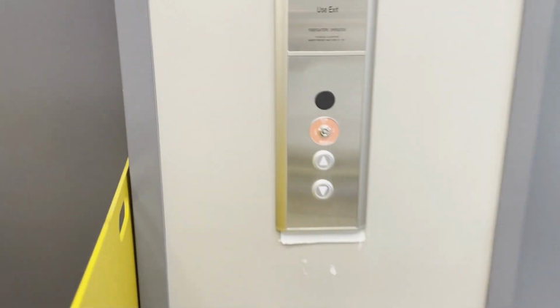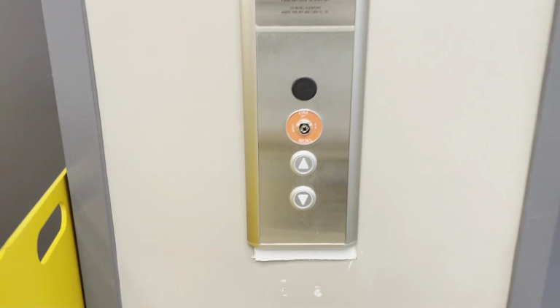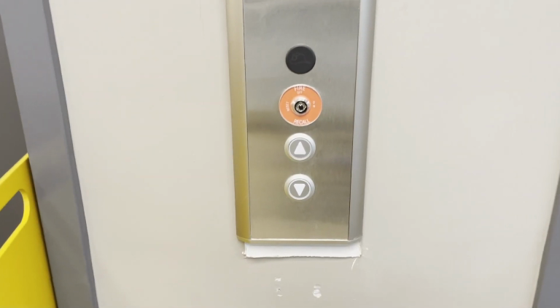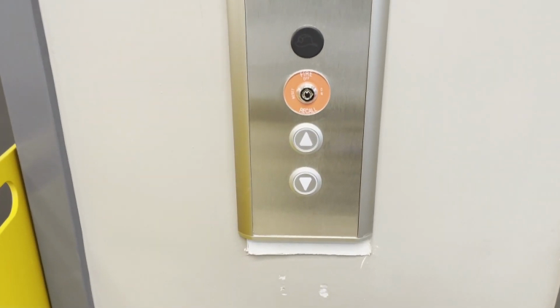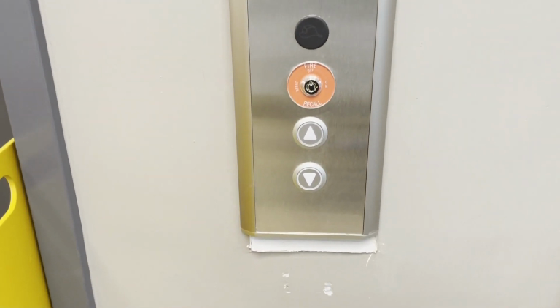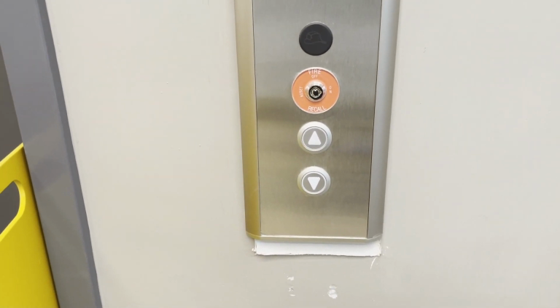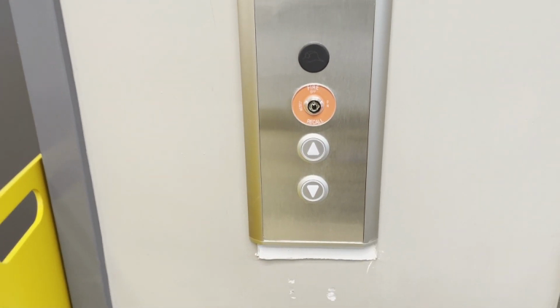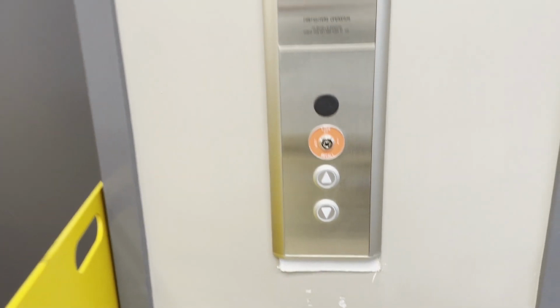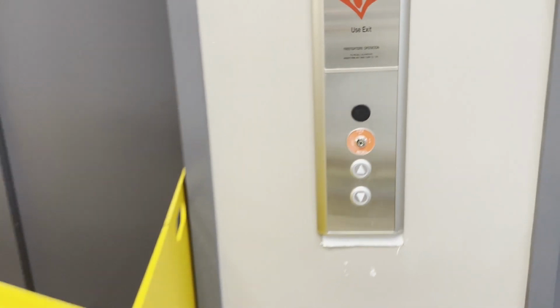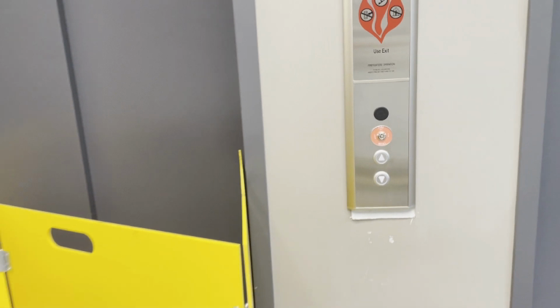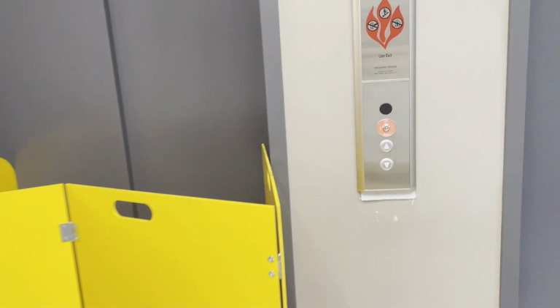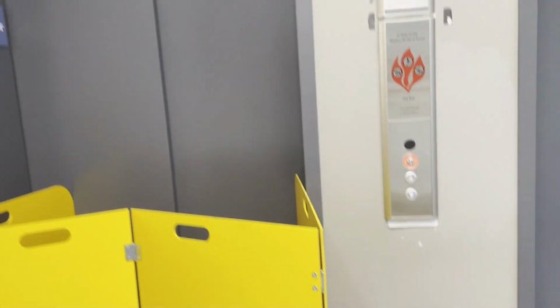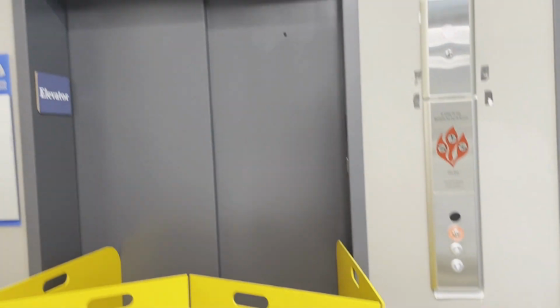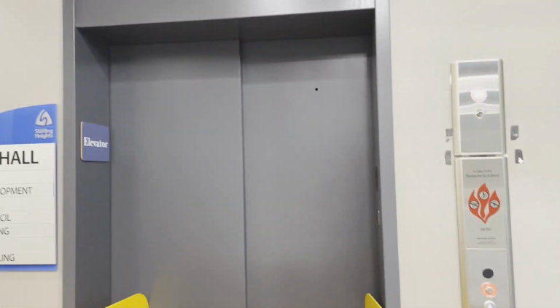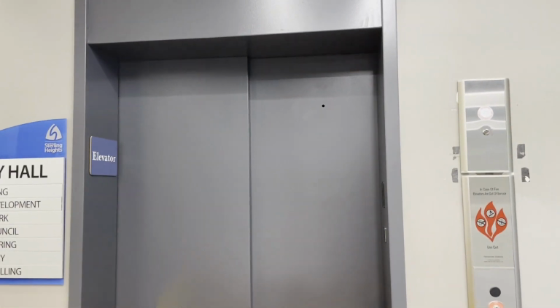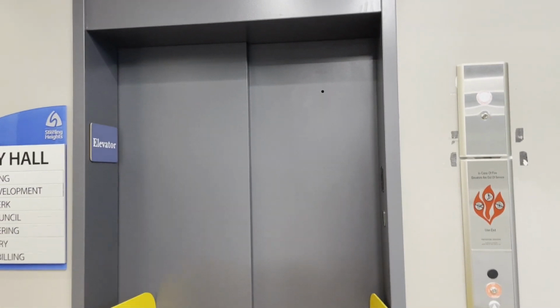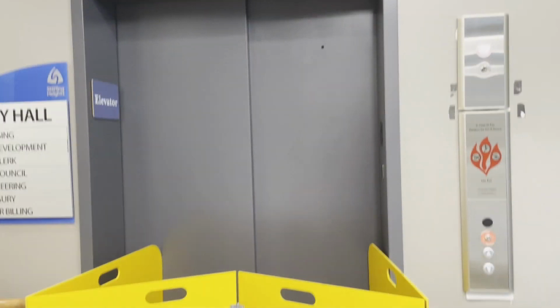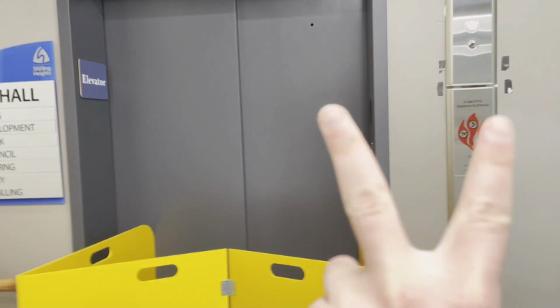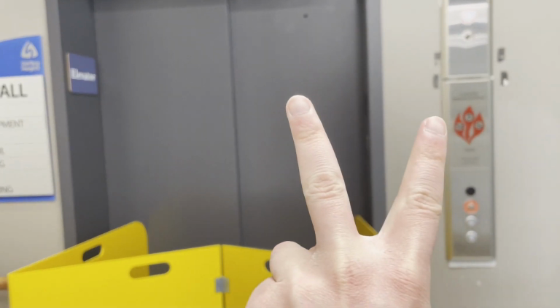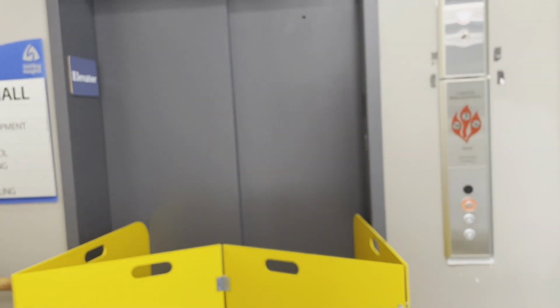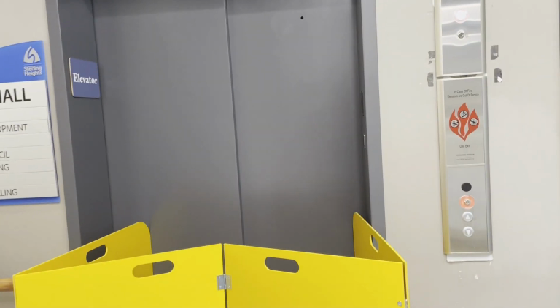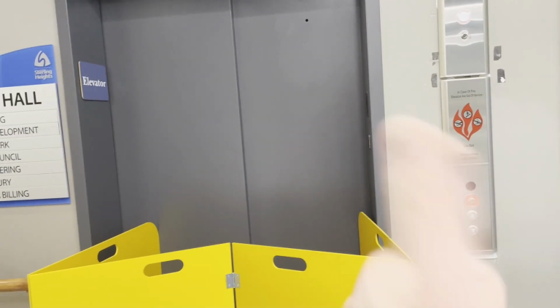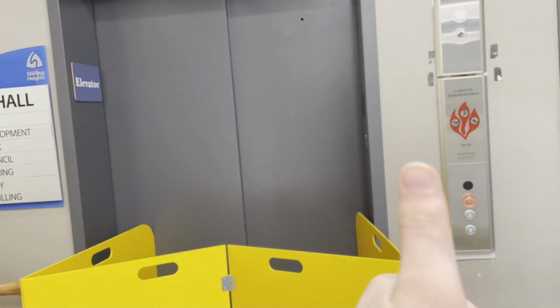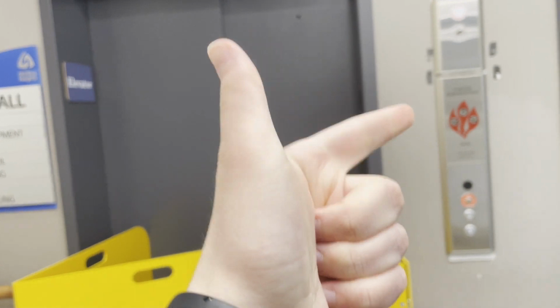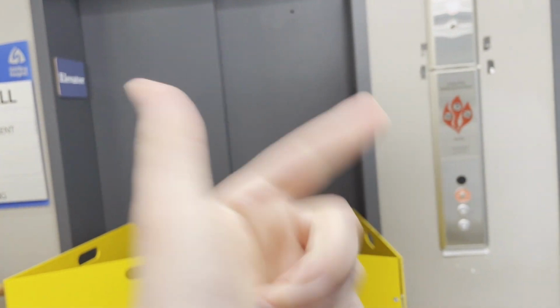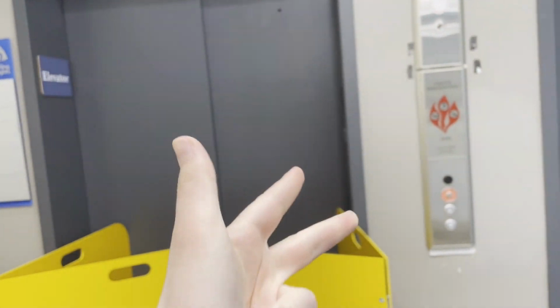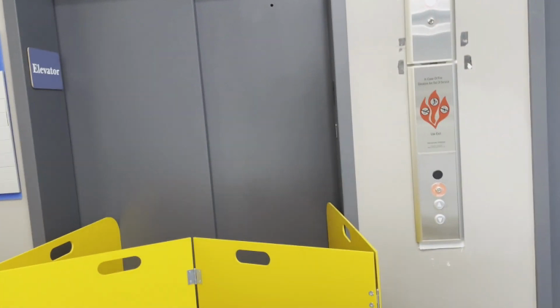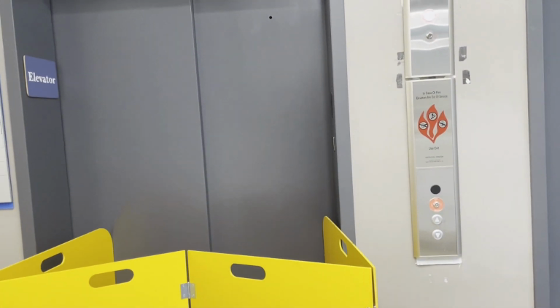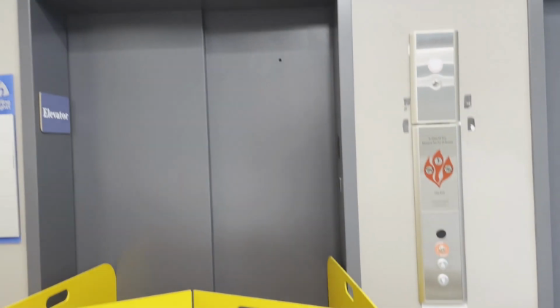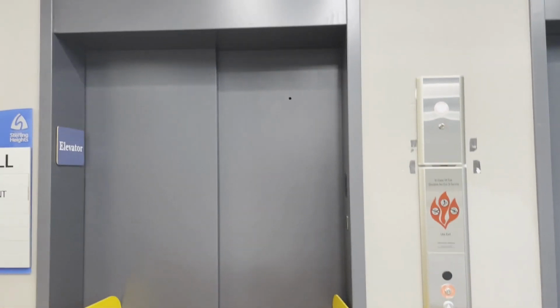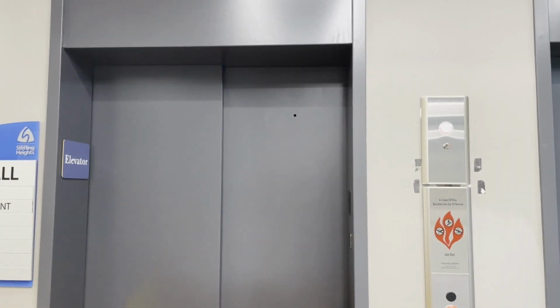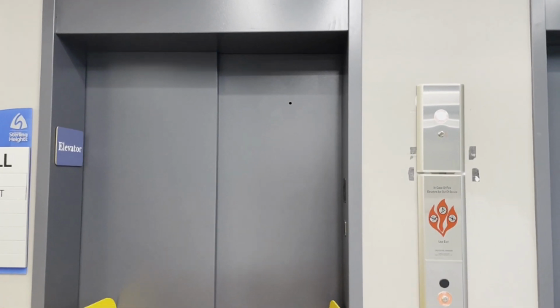Those are the new buttons right there. It's been modernized twice — Dover to Lardner to now Kona. That is a shock.